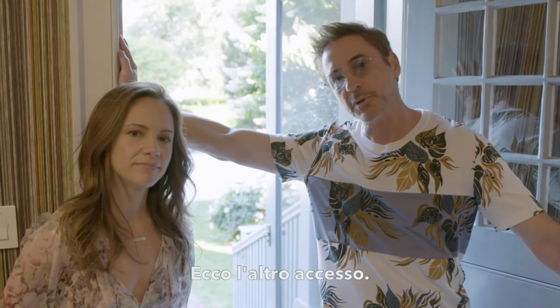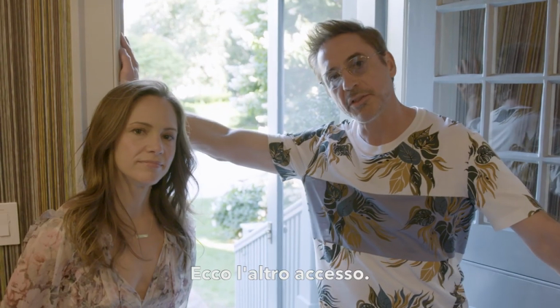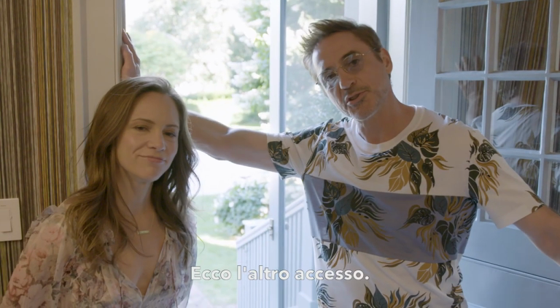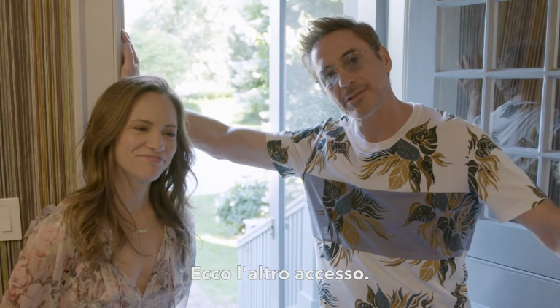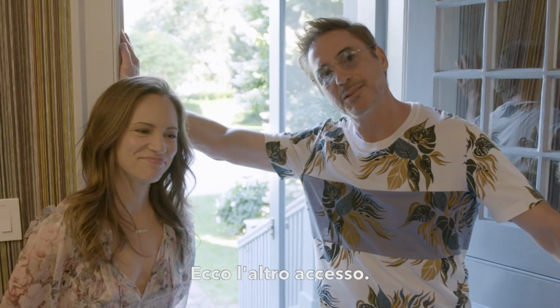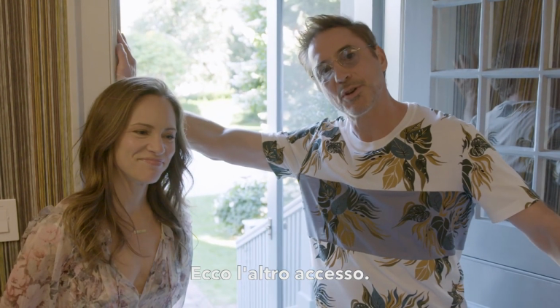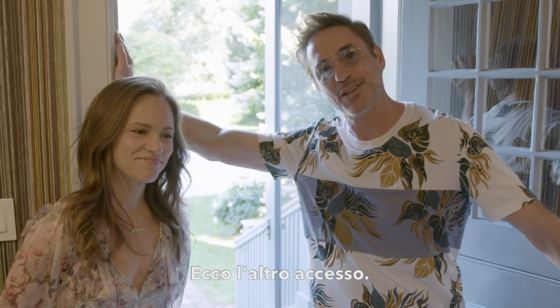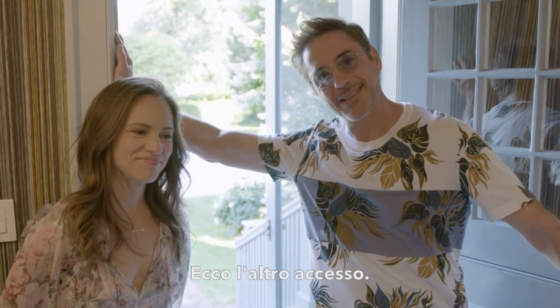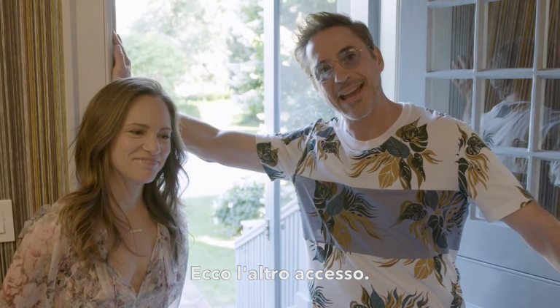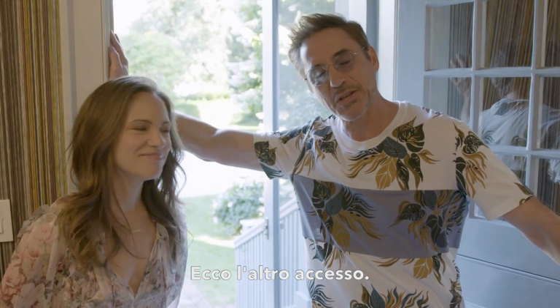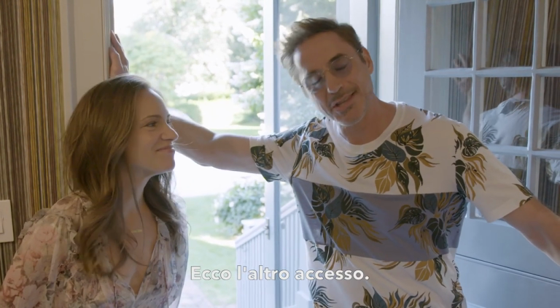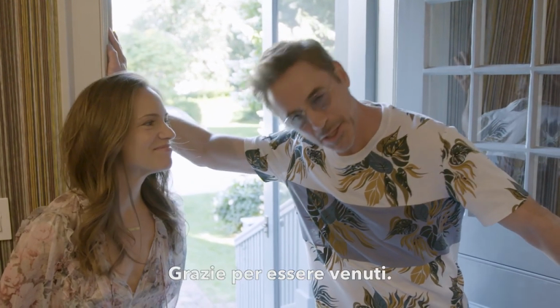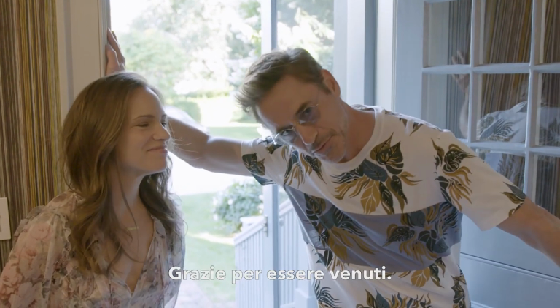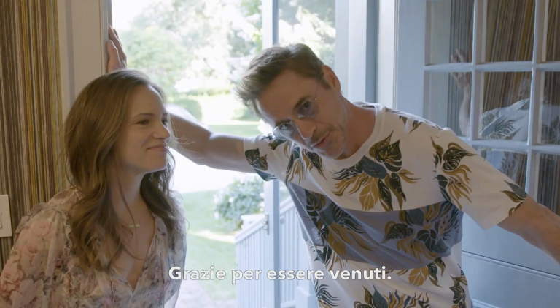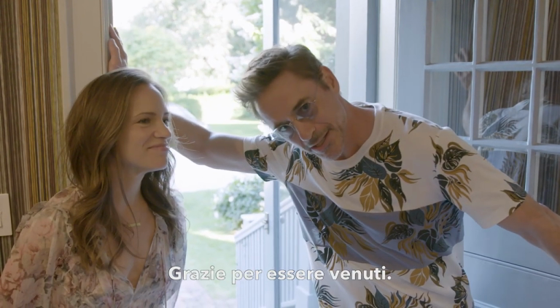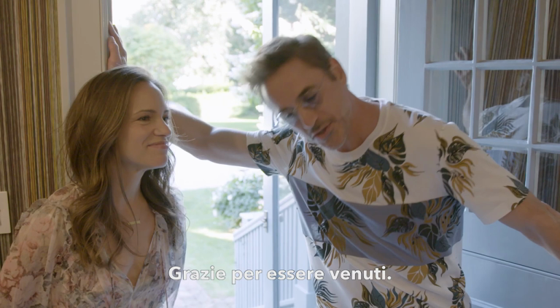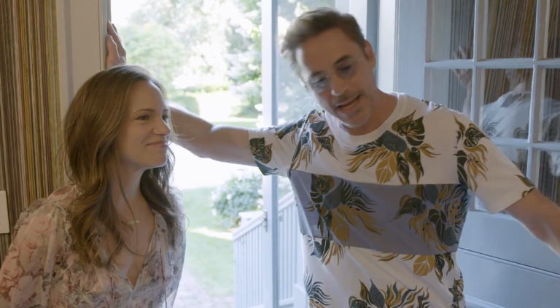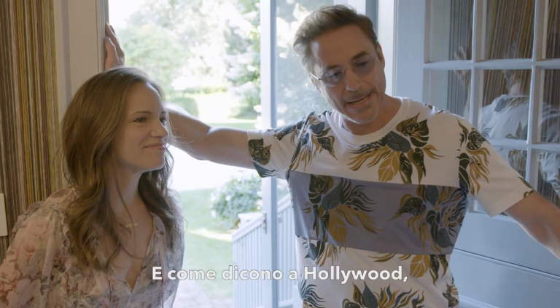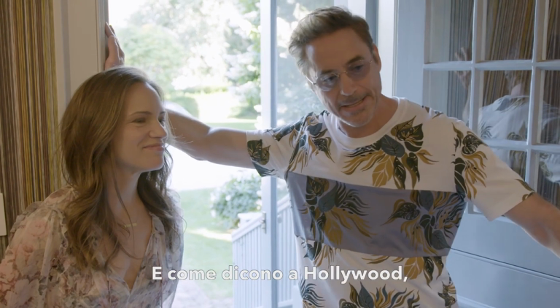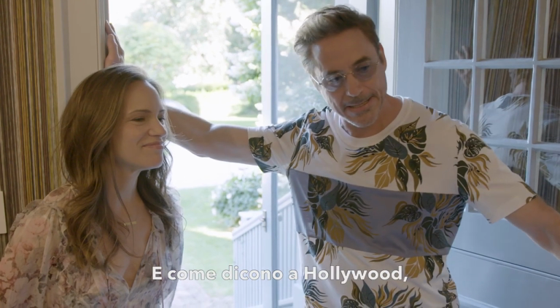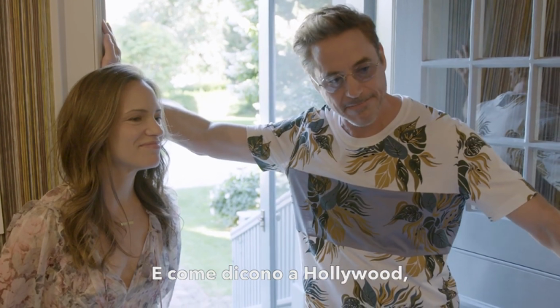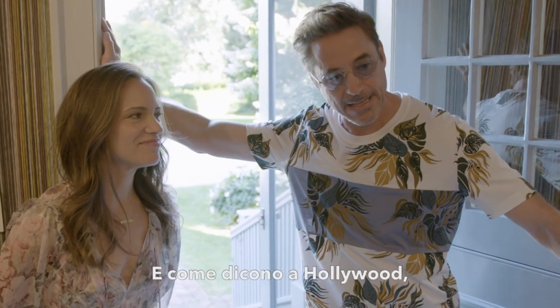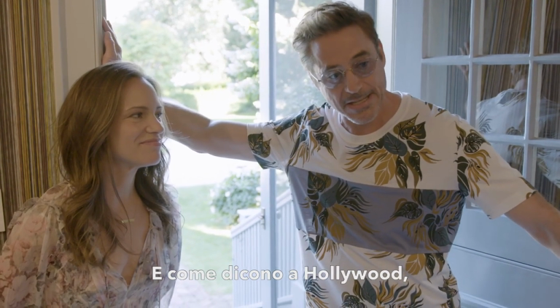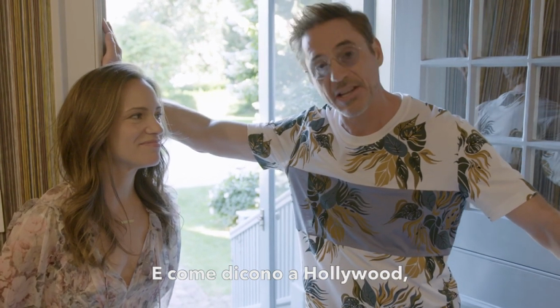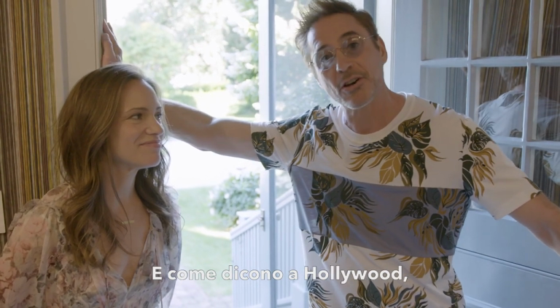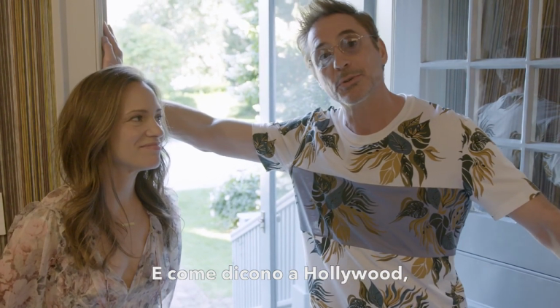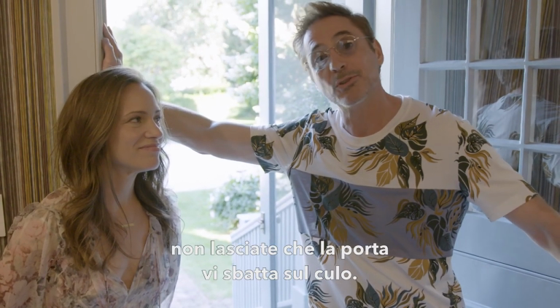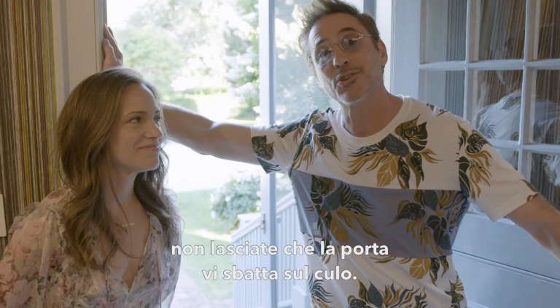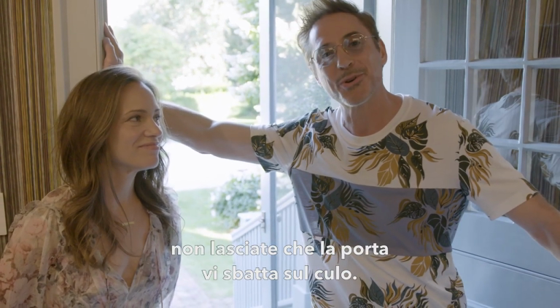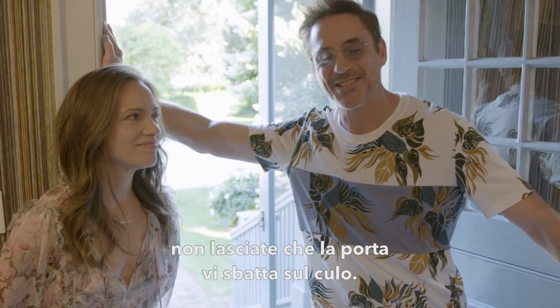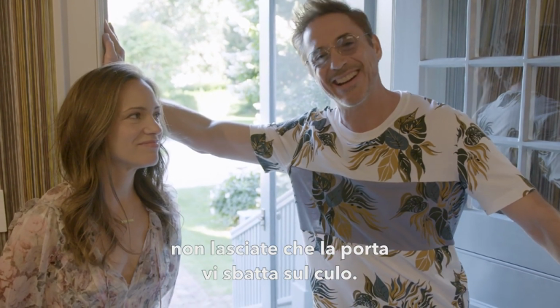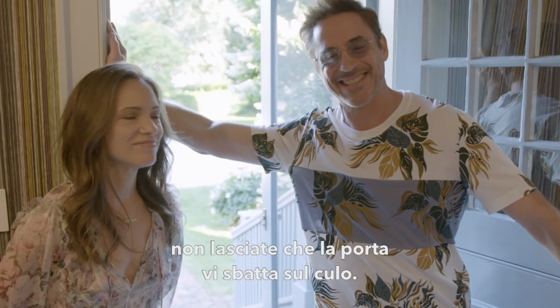Well, there's your unprecedented access. Thank you for joining us. And as they say in Hollywood, don't let the door hit your ass.